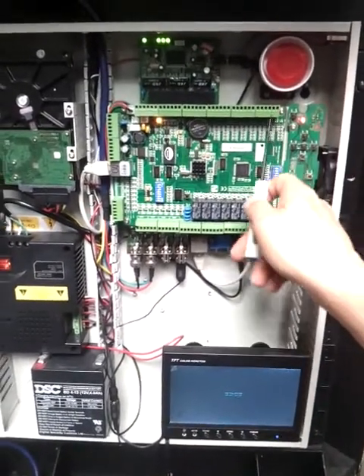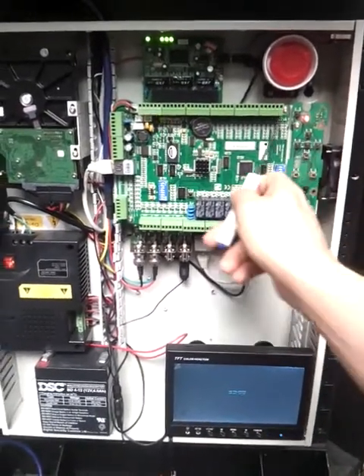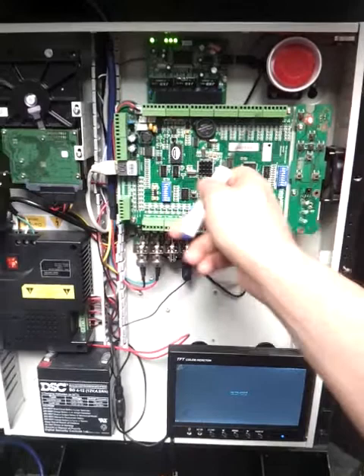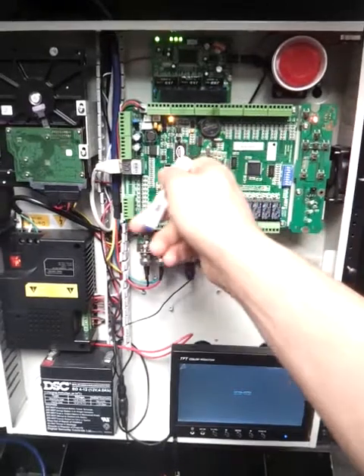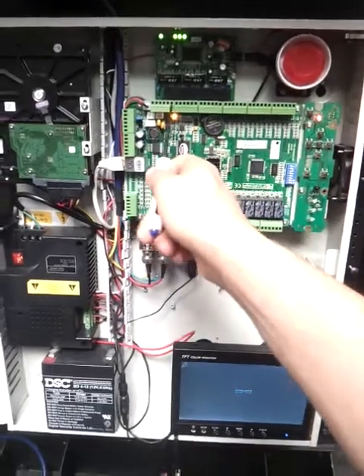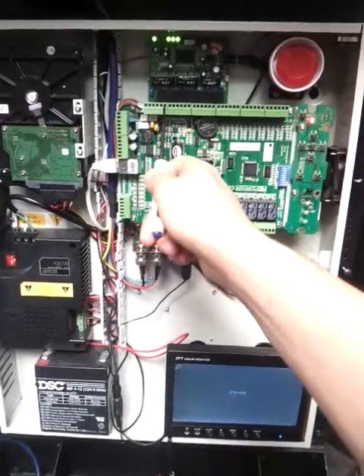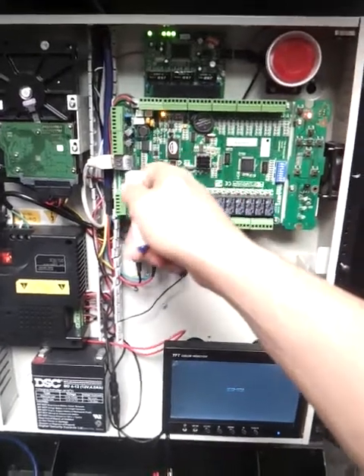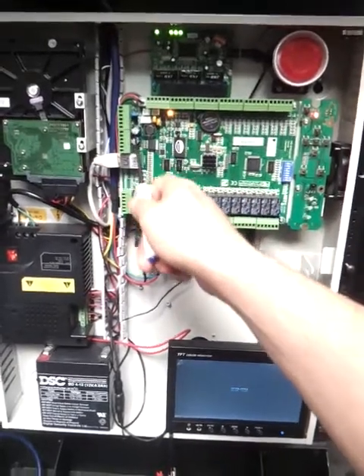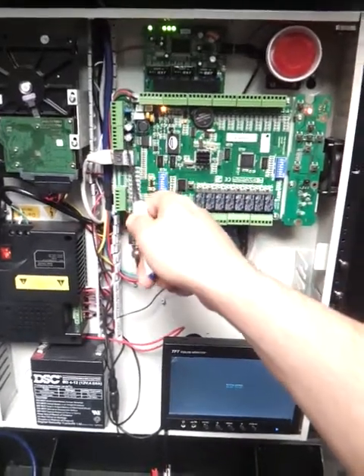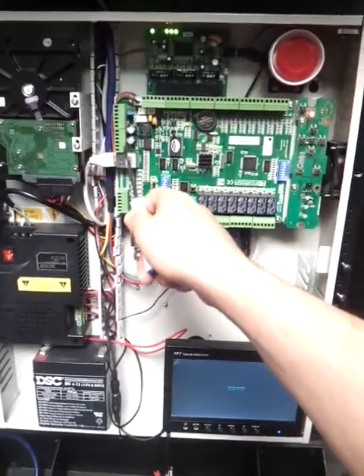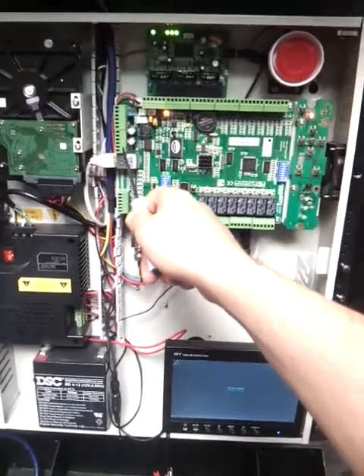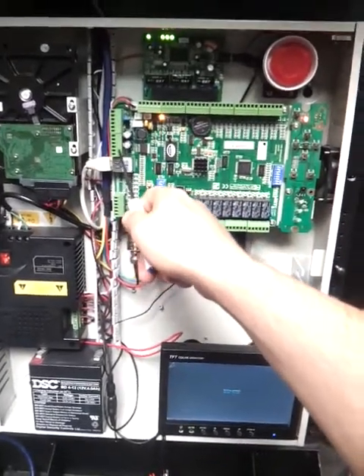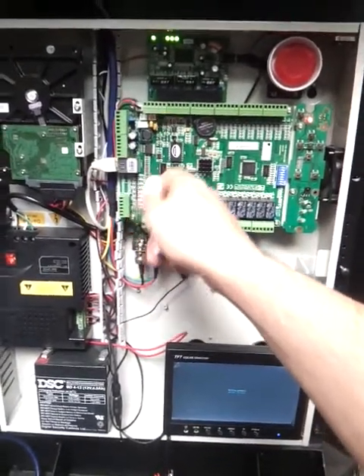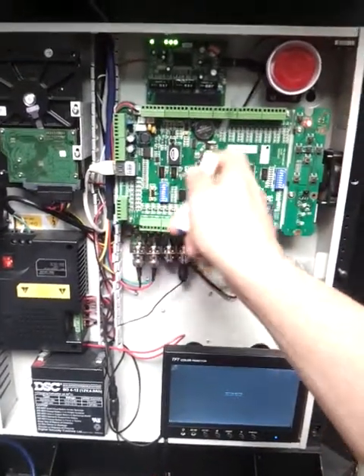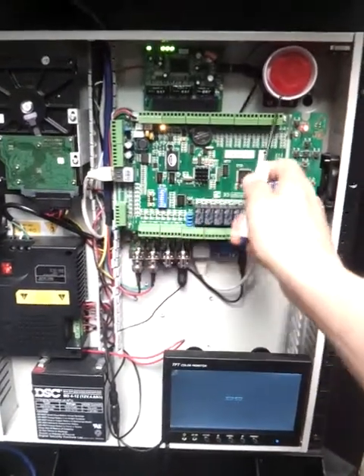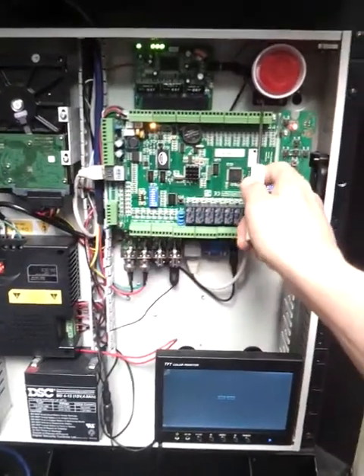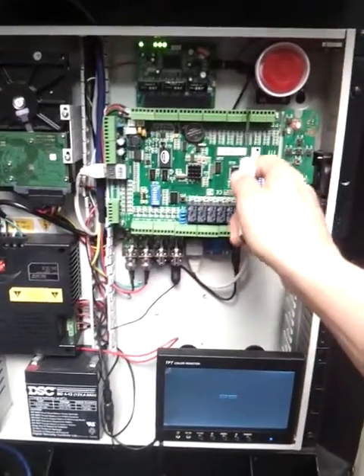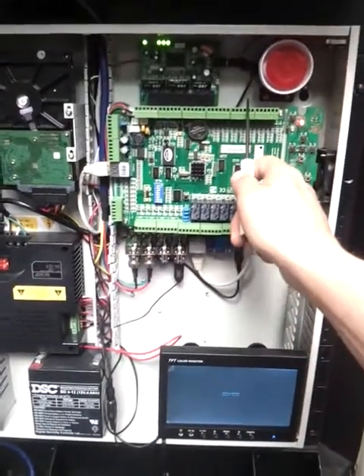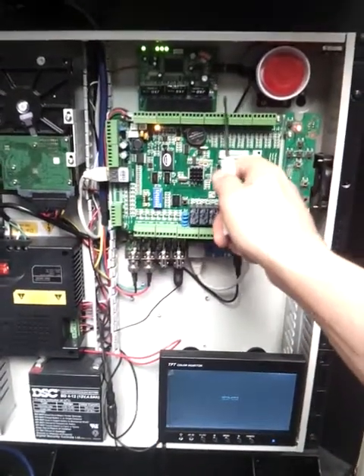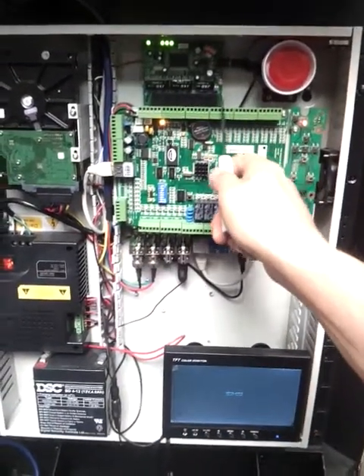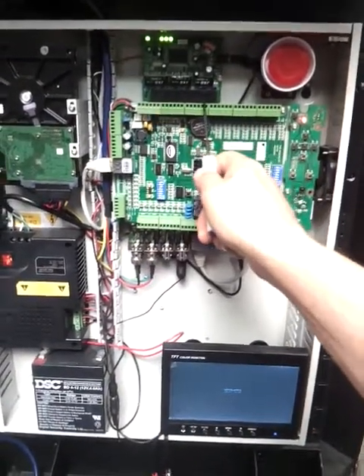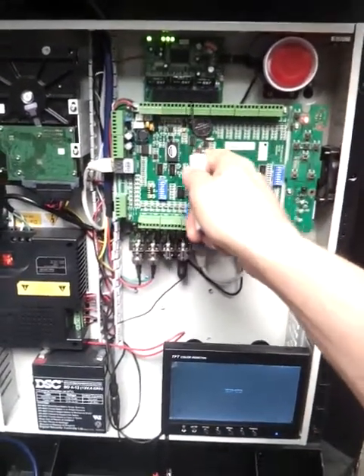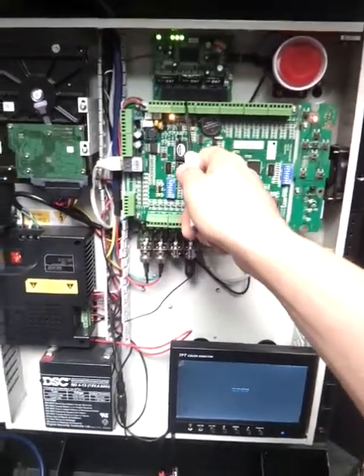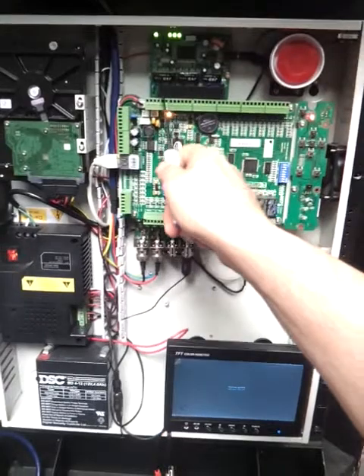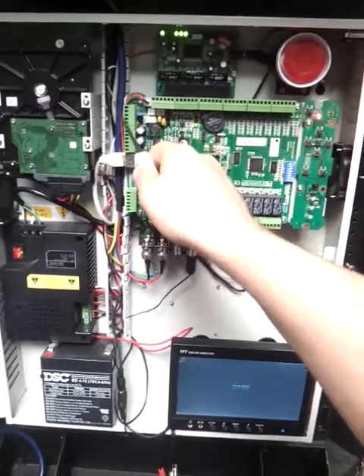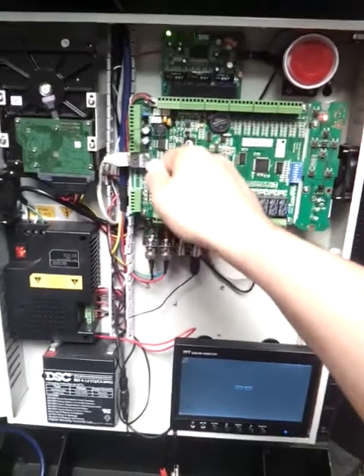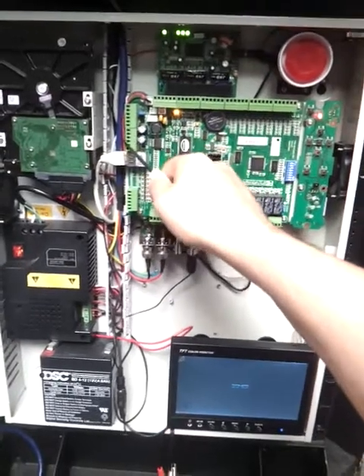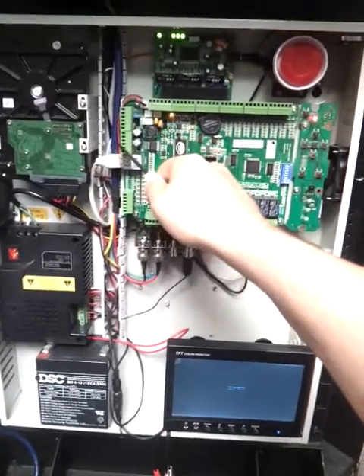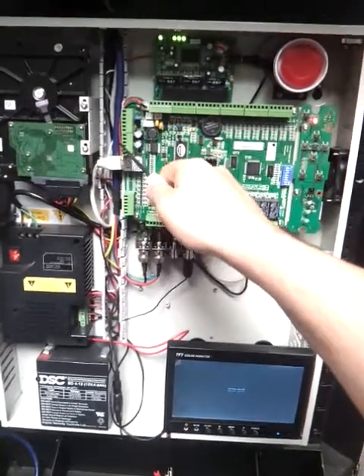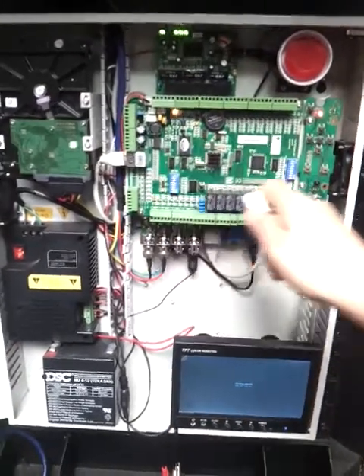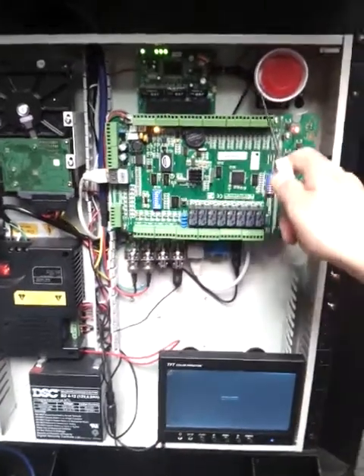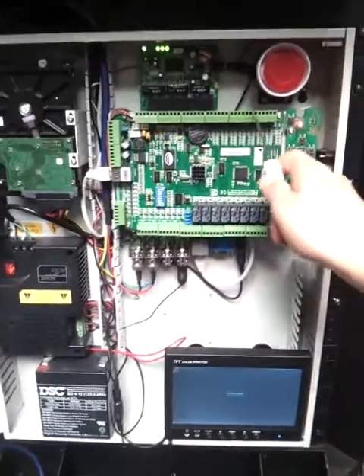Here you connect all your readers all the way down, so we have one door, two doors, three doors, and four doors — in and out directions.